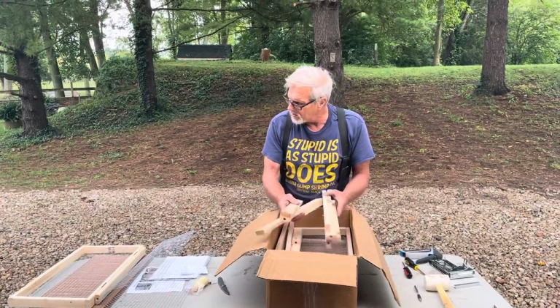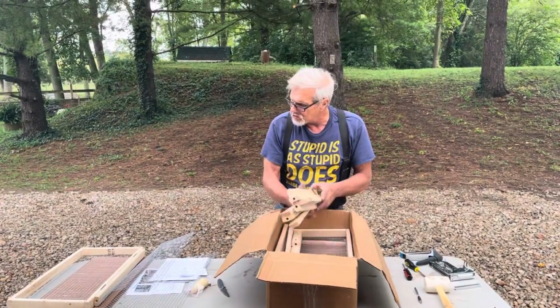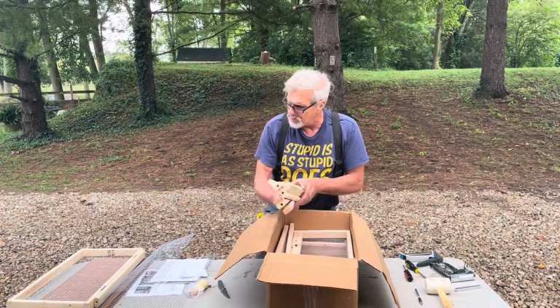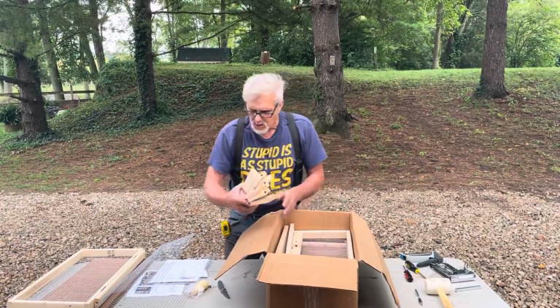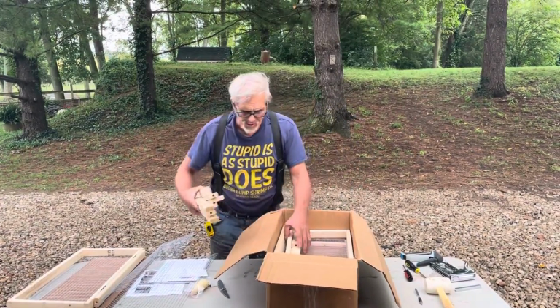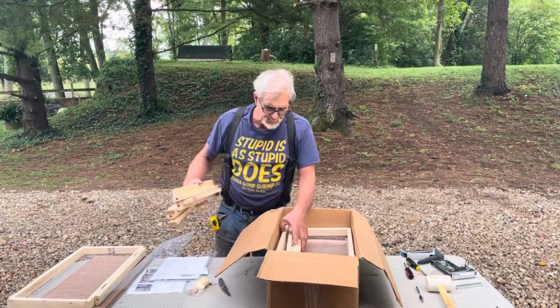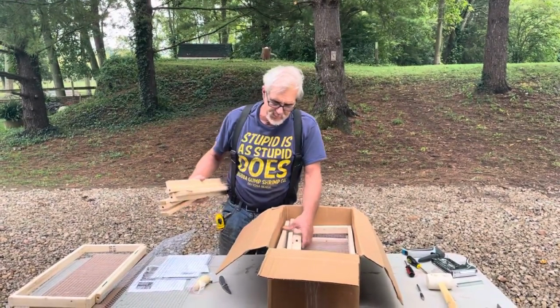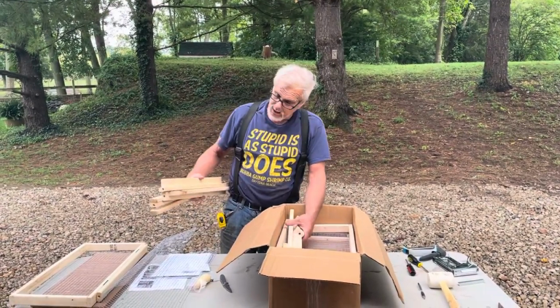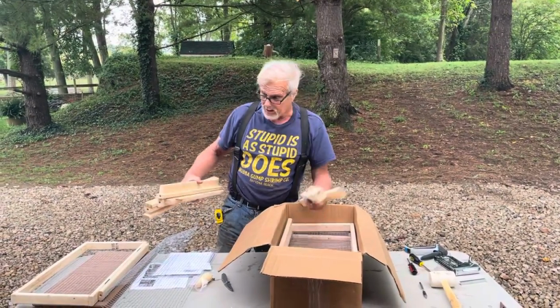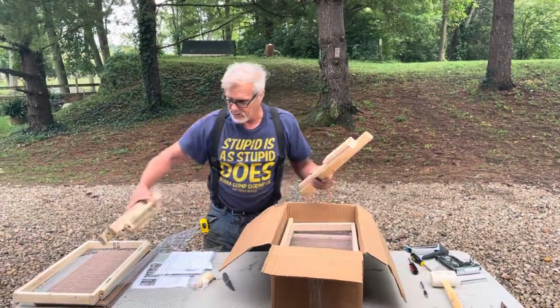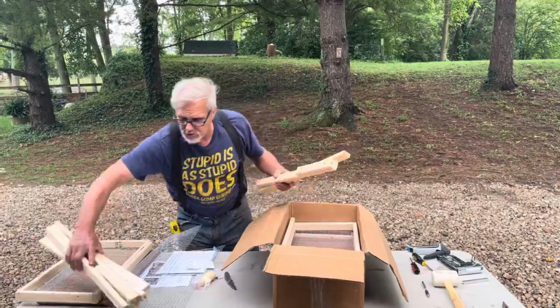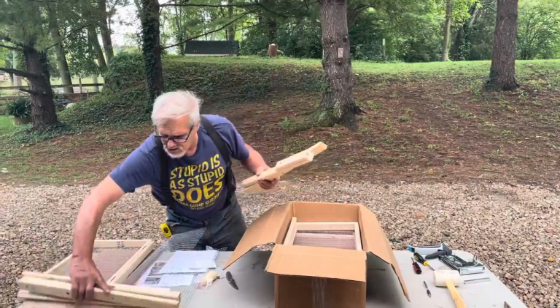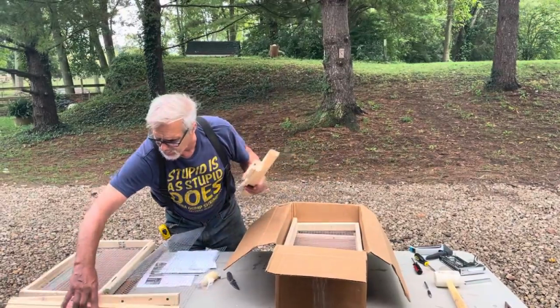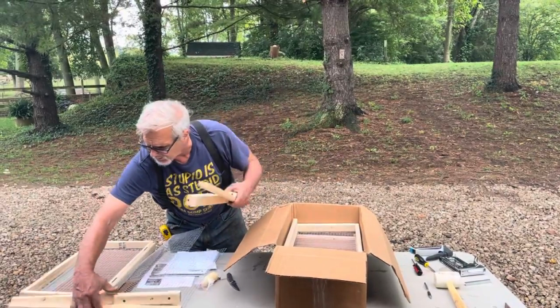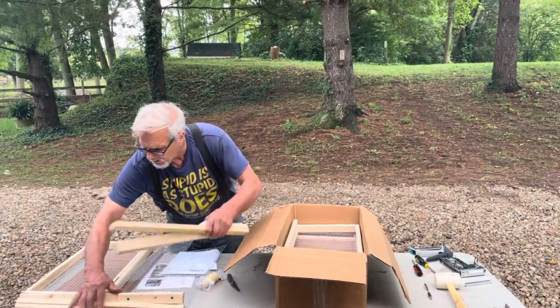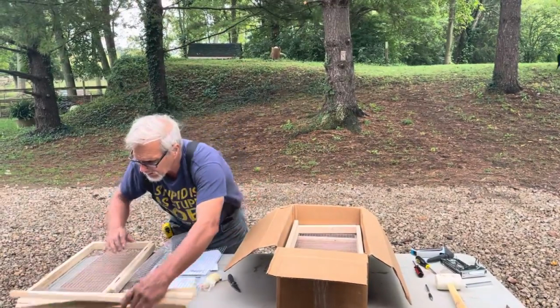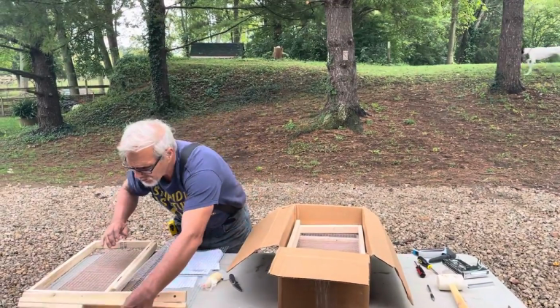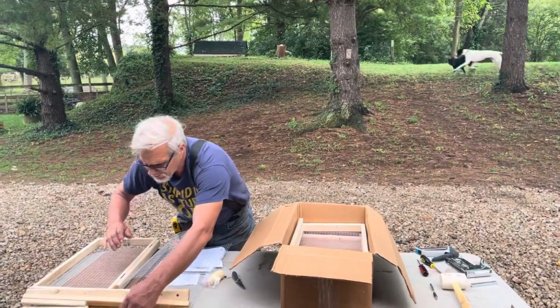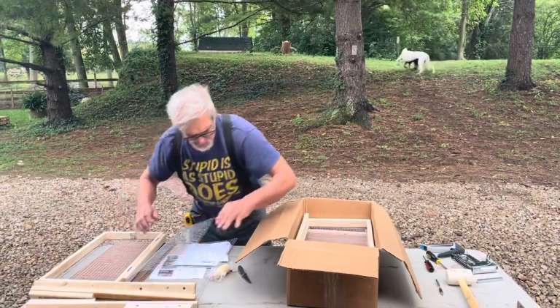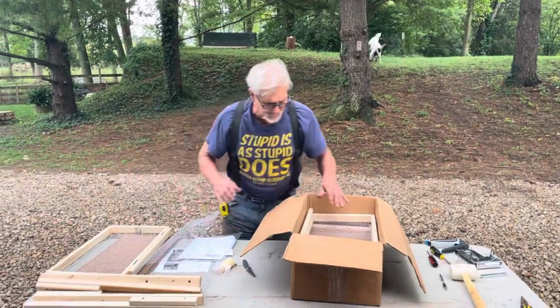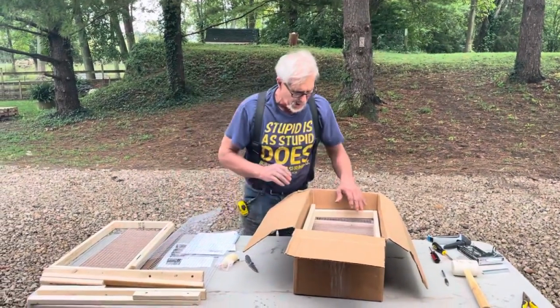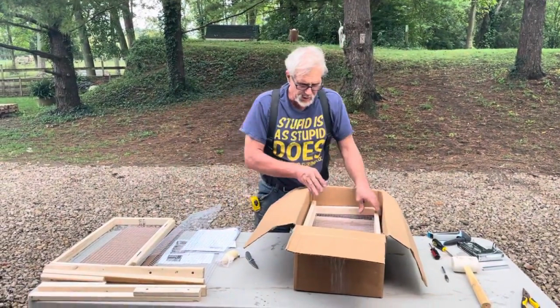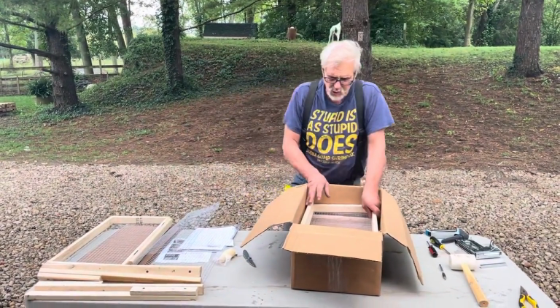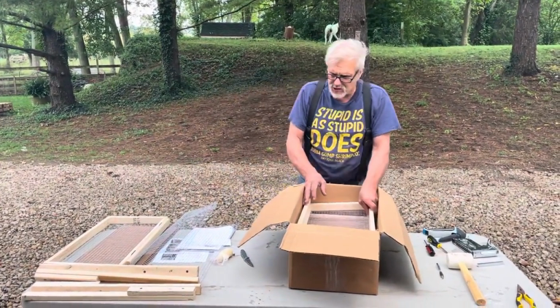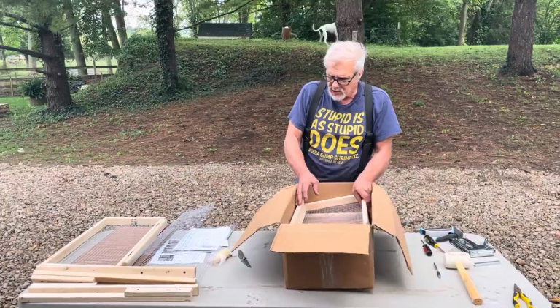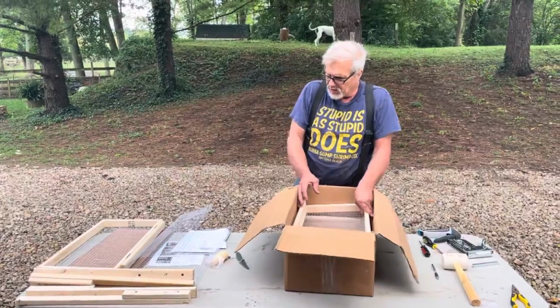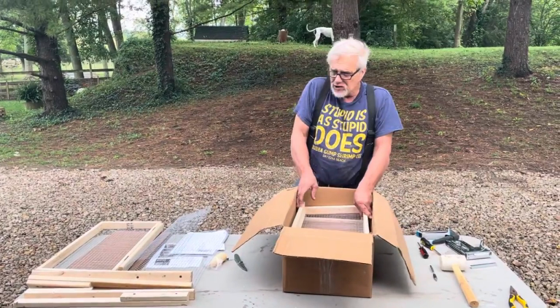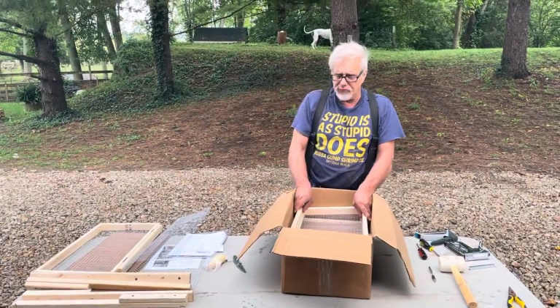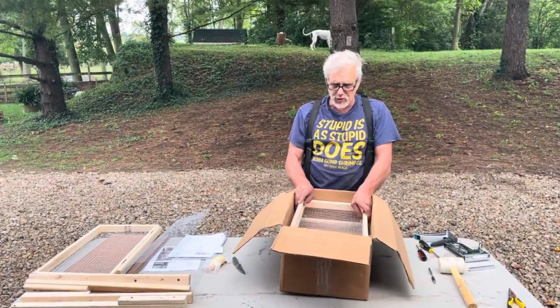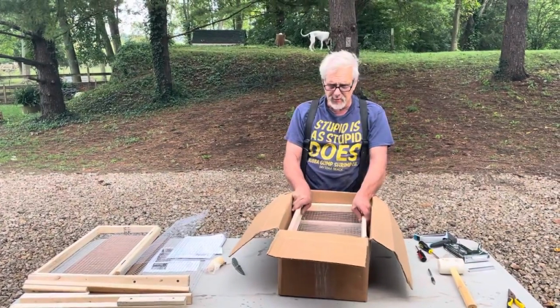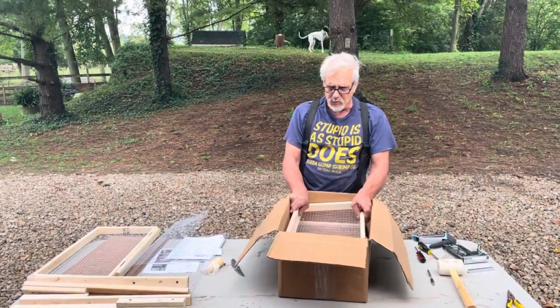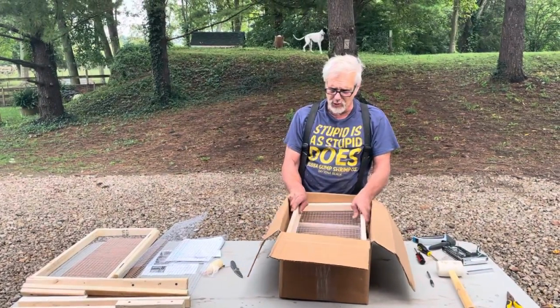He's a pretty generous guy, apparently. I'm not so sure I'd be so generous, but he really enjoys giving this to our future quail owners.